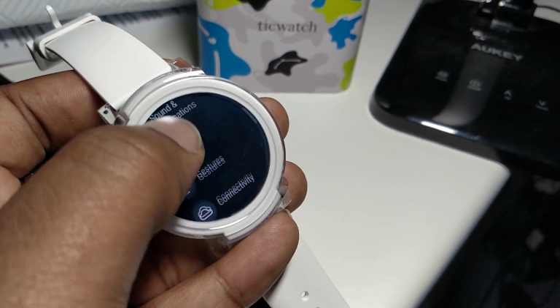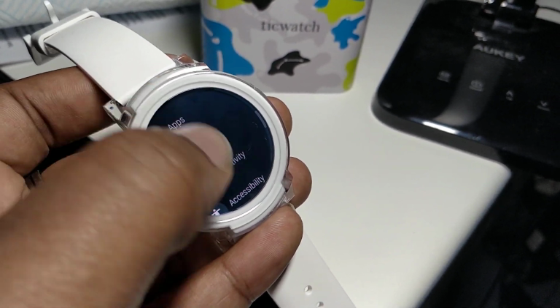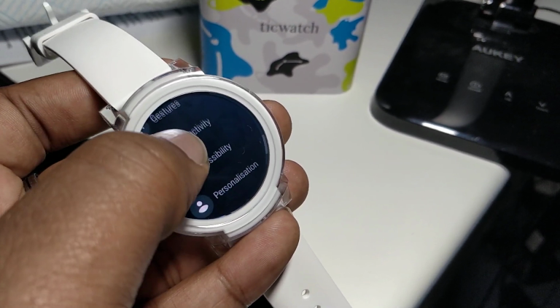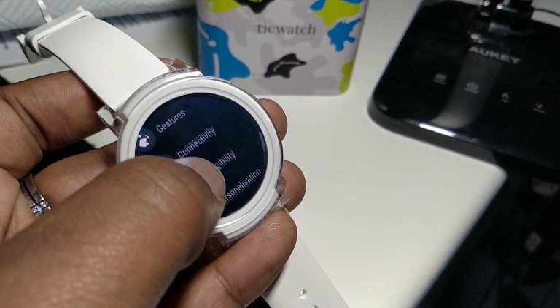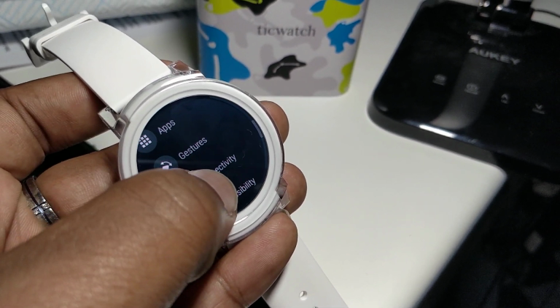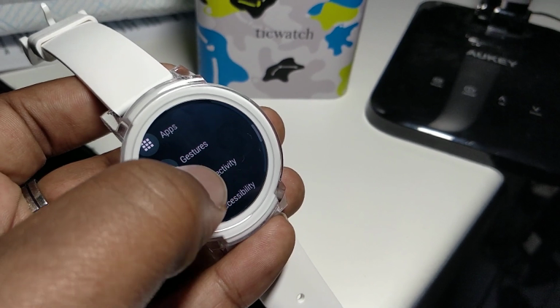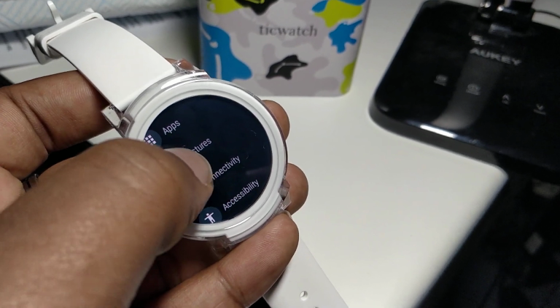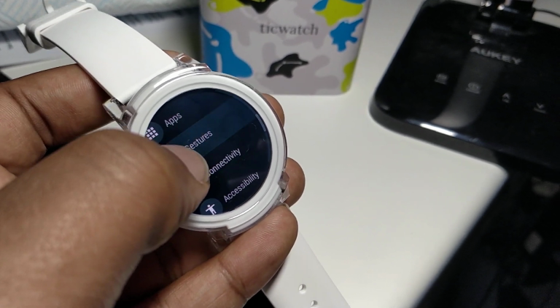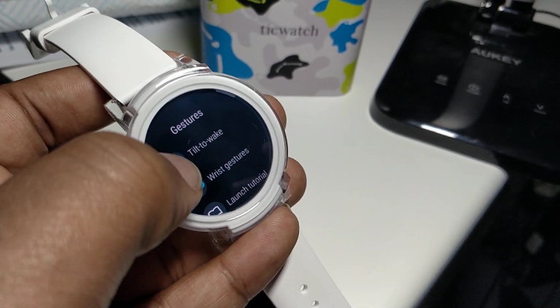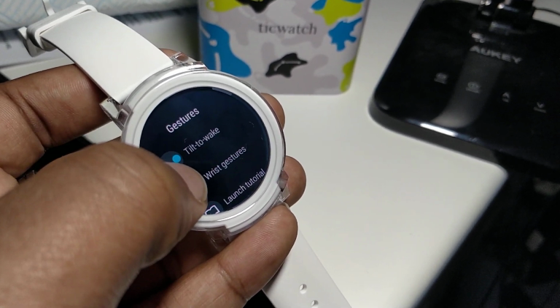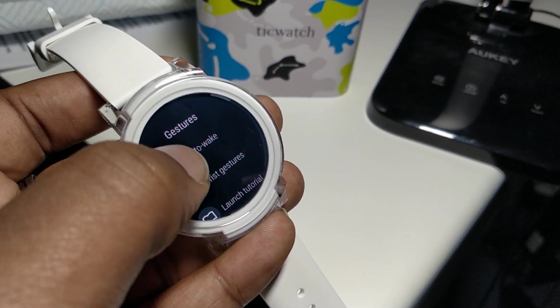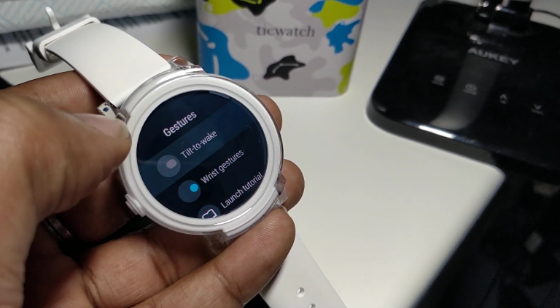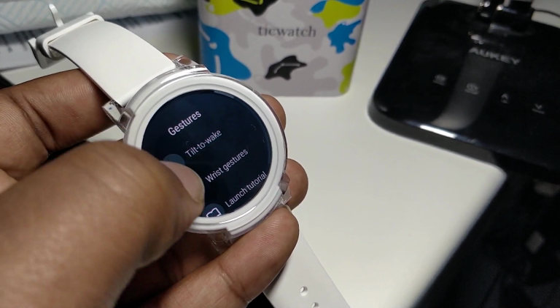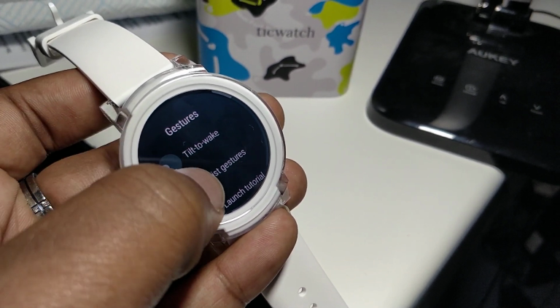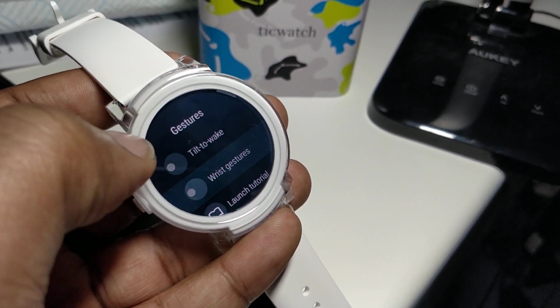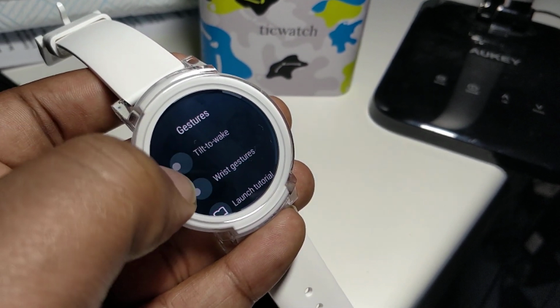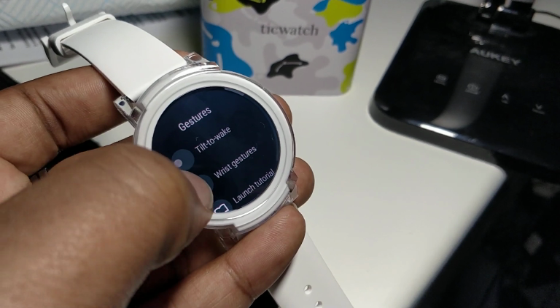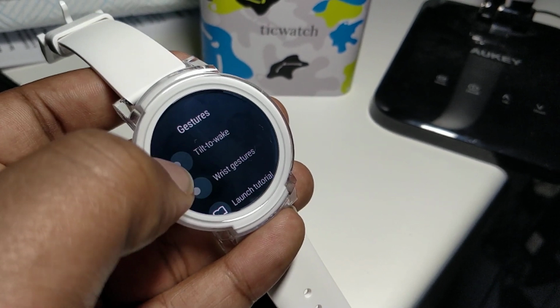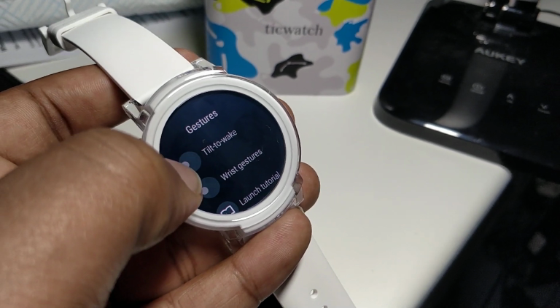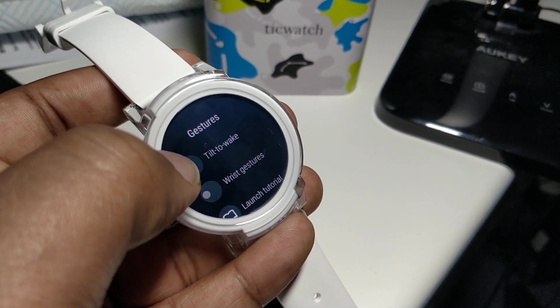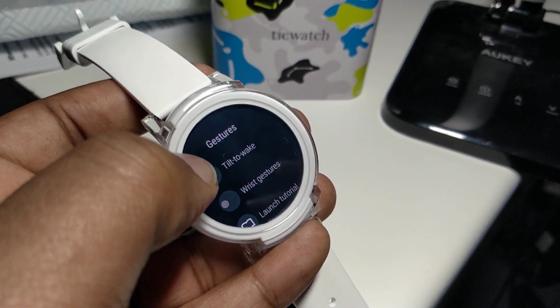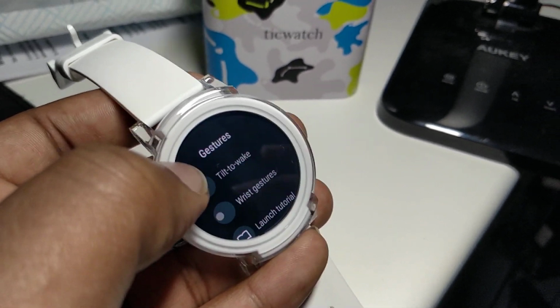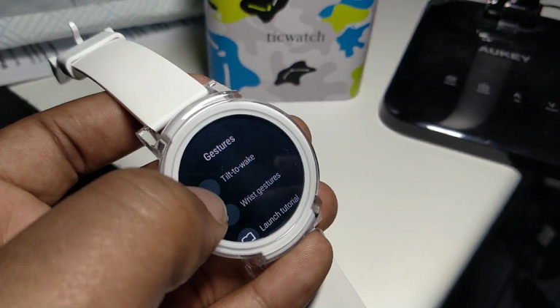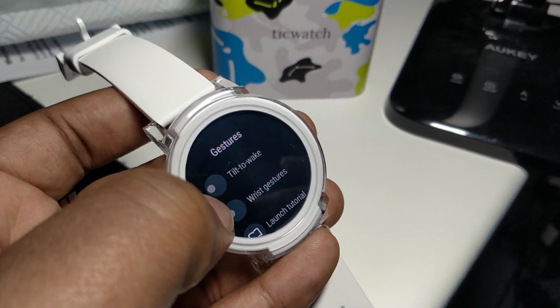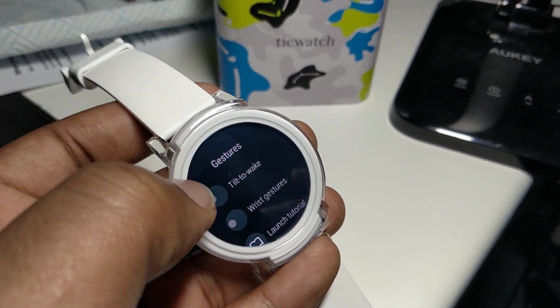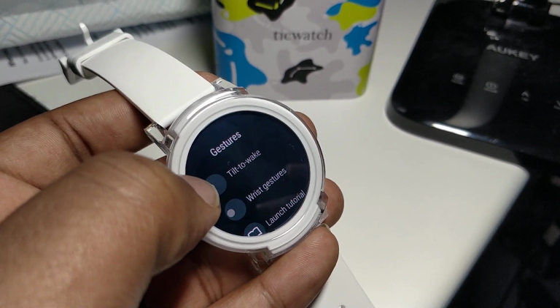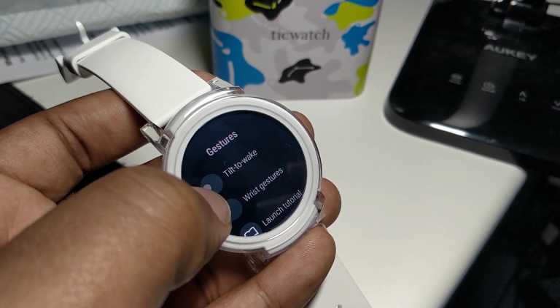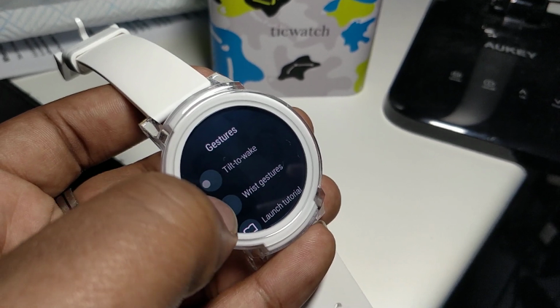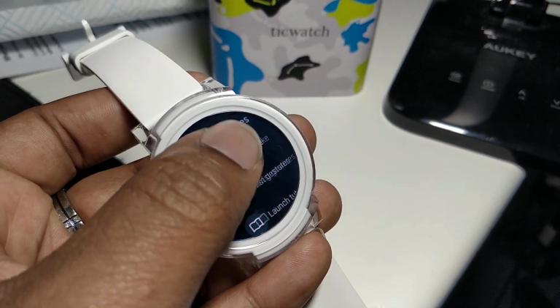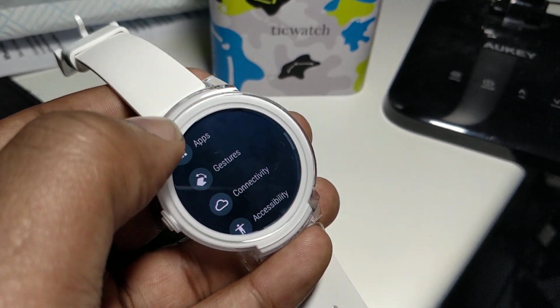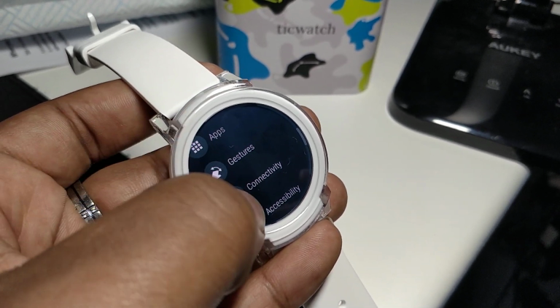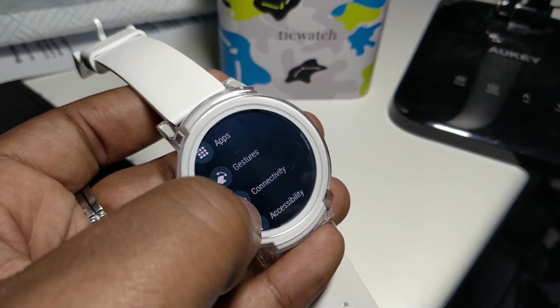Another two things you need to turn off are the gestures and the connectivity. Turn off the tilt to wake and the wrist gestures, so the watch is not being woken up and it's not waiting for gestures to take place. It's just chilling.